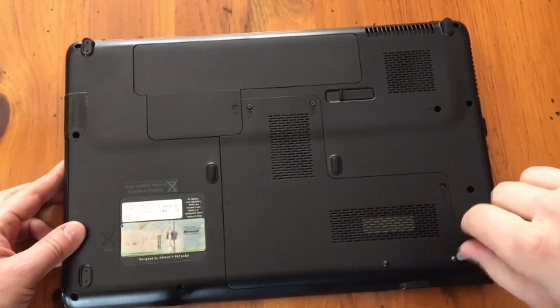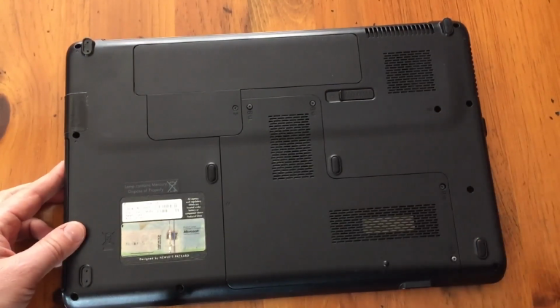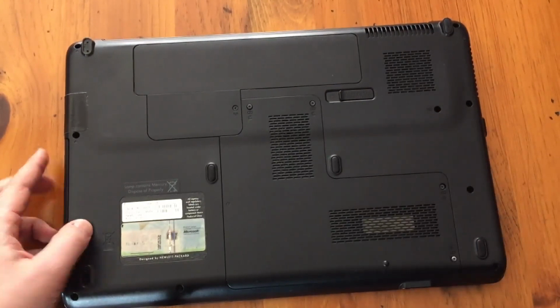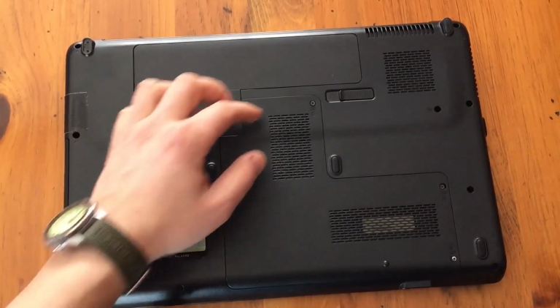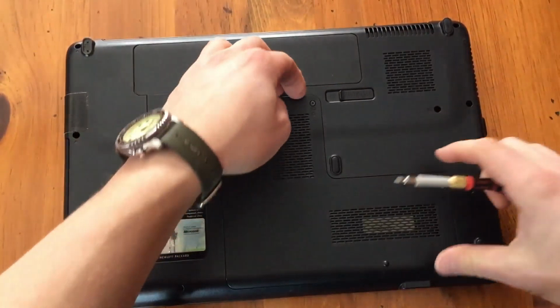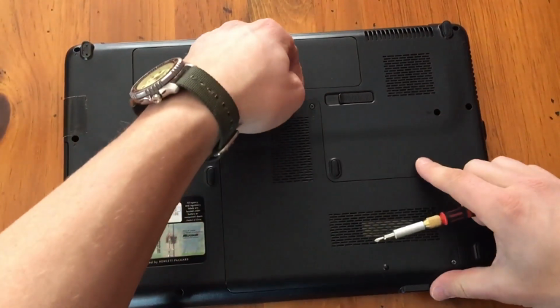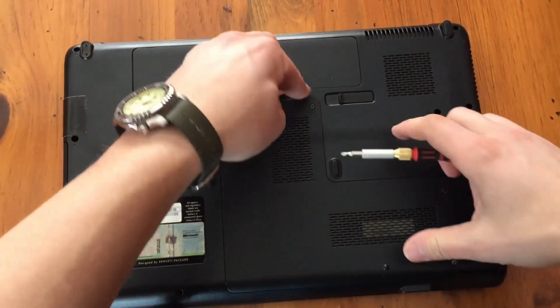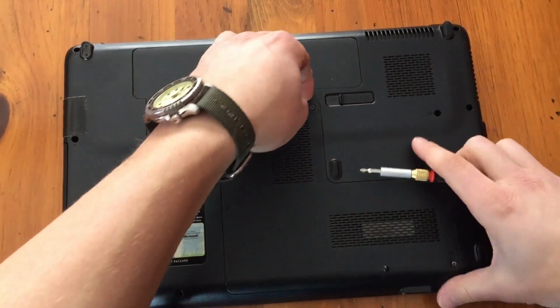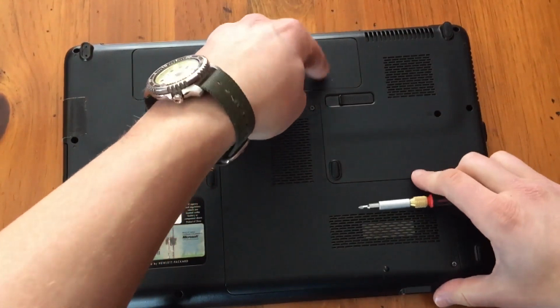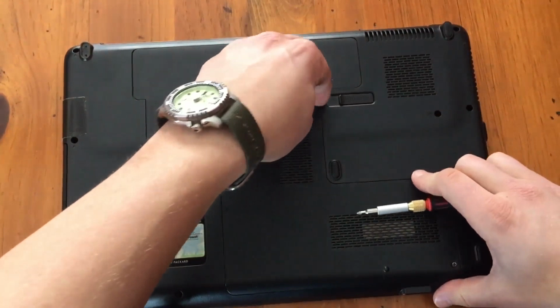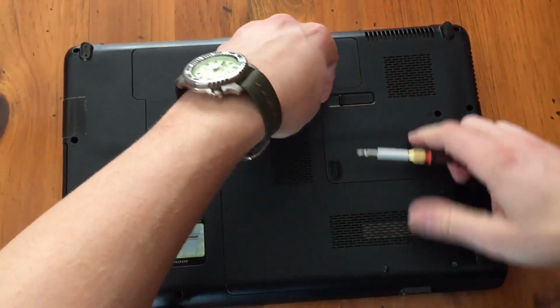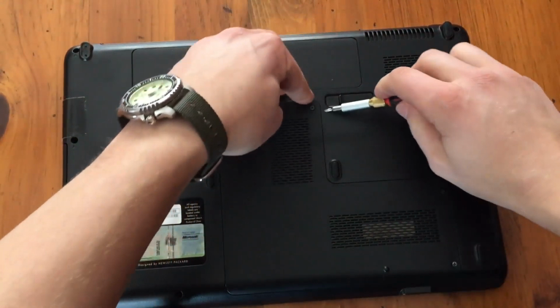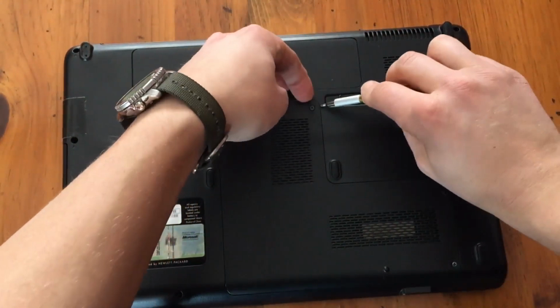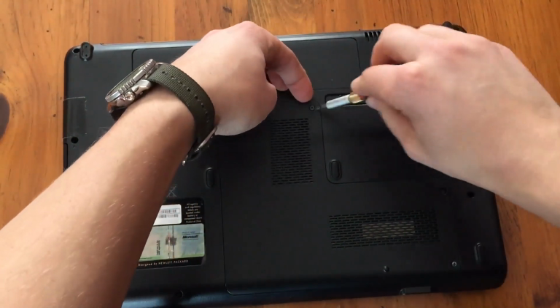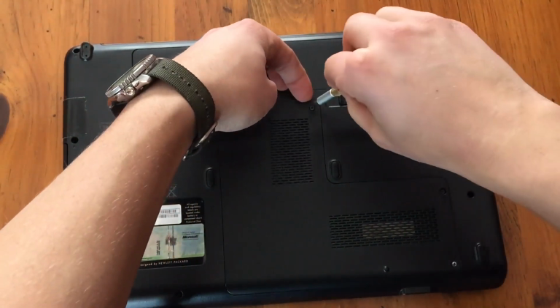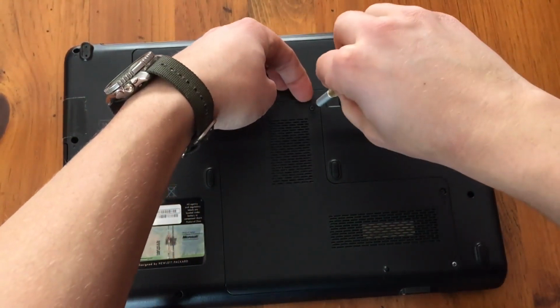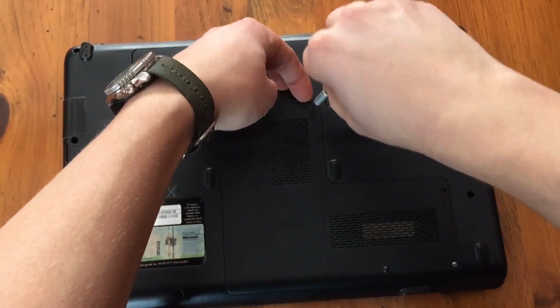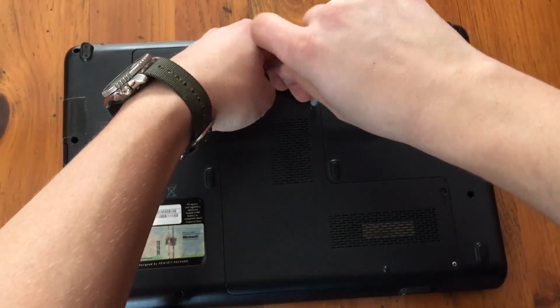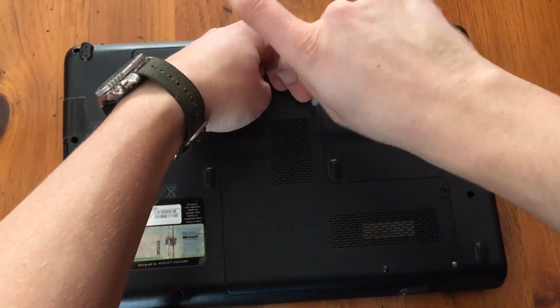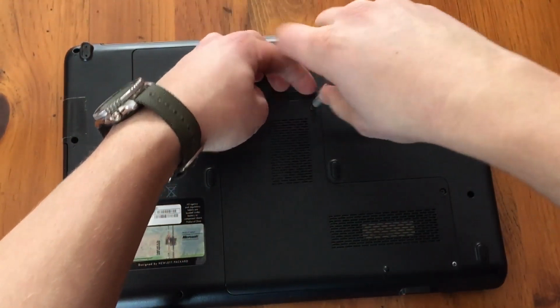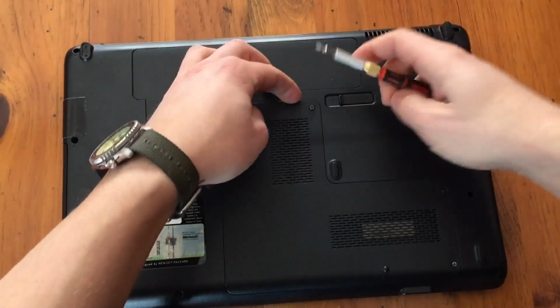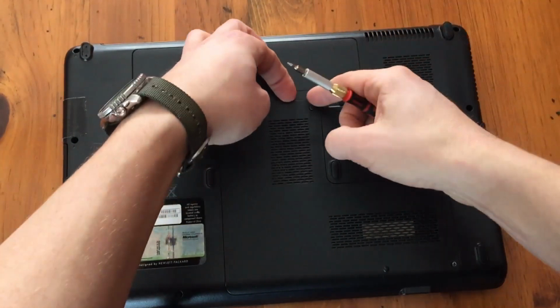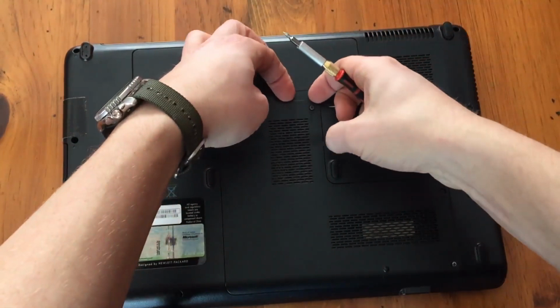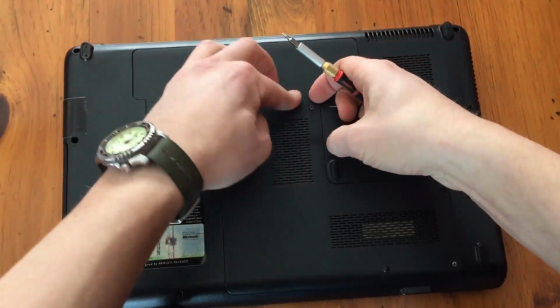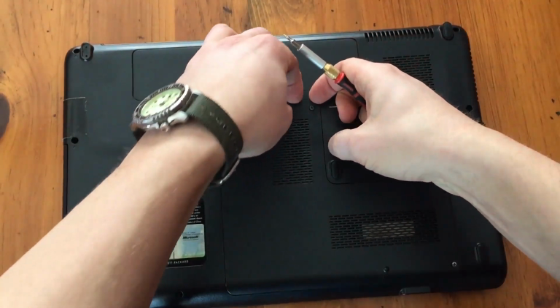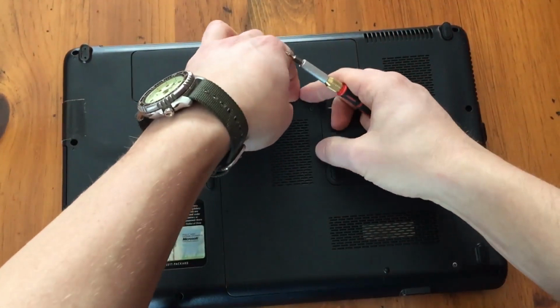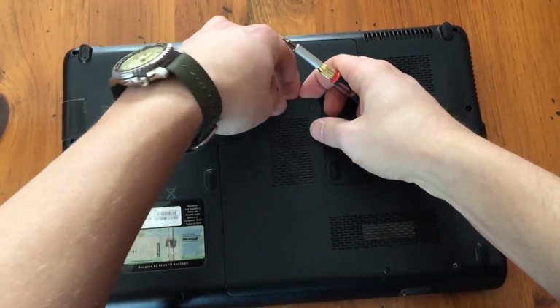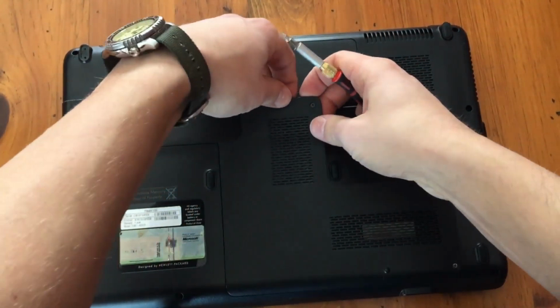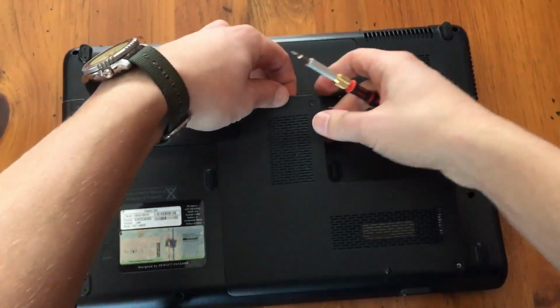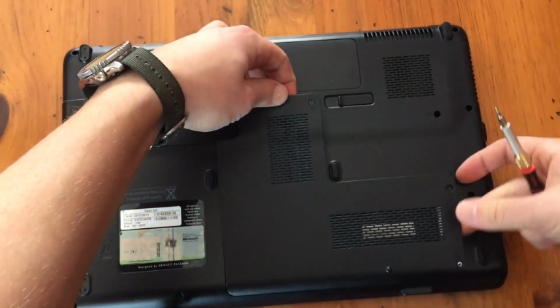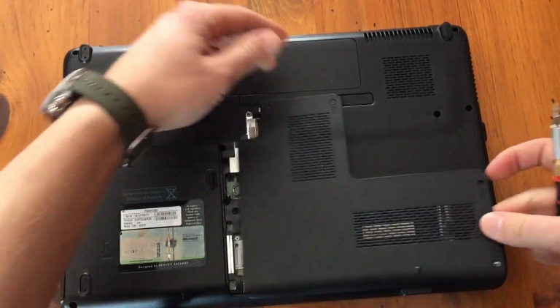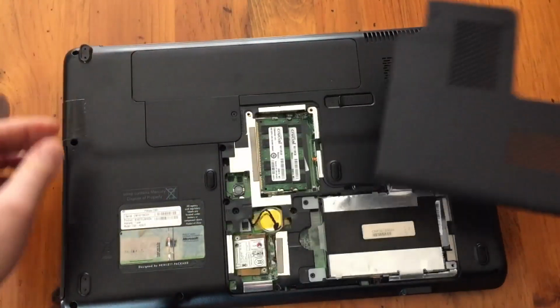Then this whole panel will kind of pop out. You have to give it a little bit of force, and just make sure you have the screws all the way out, and that kind of lifts up.